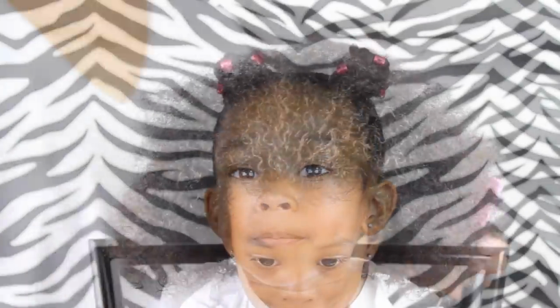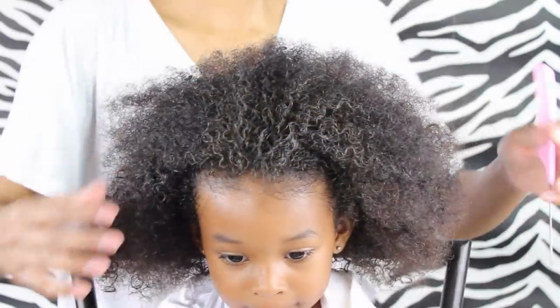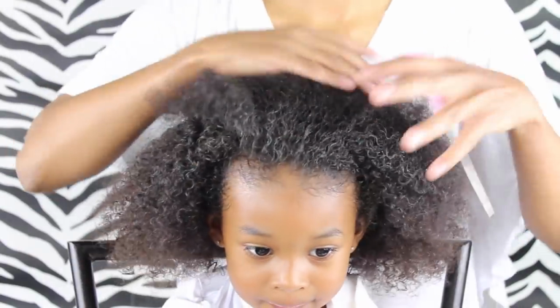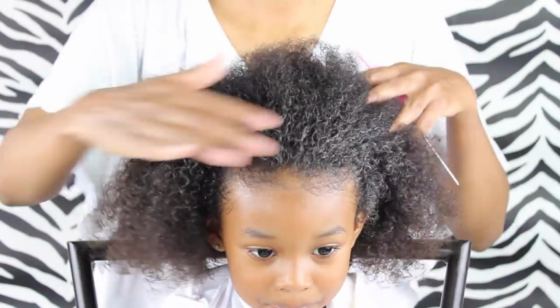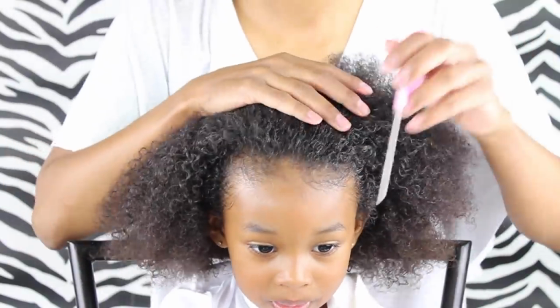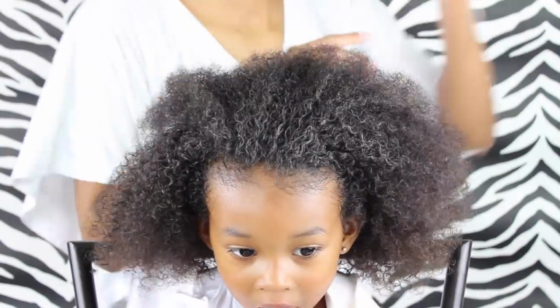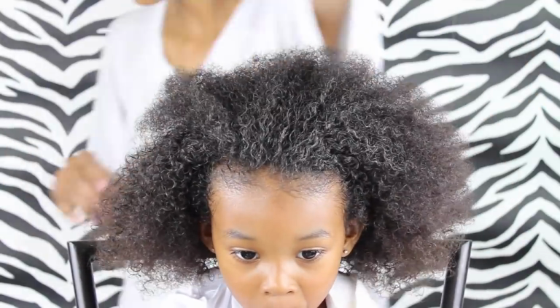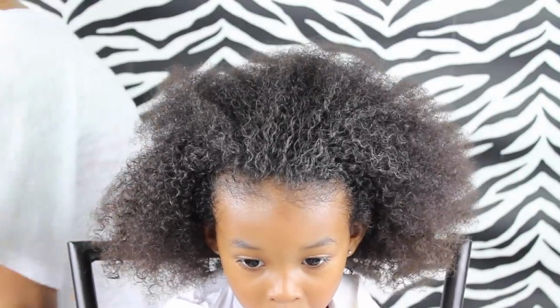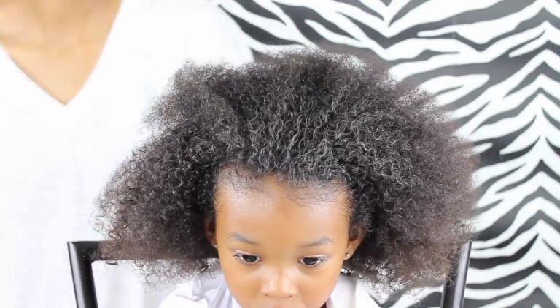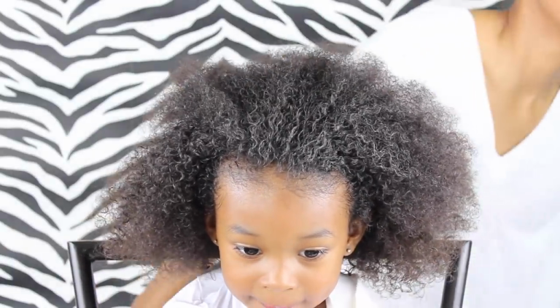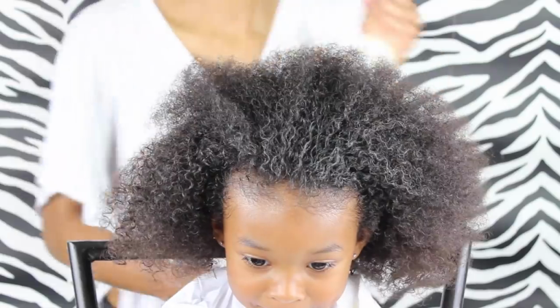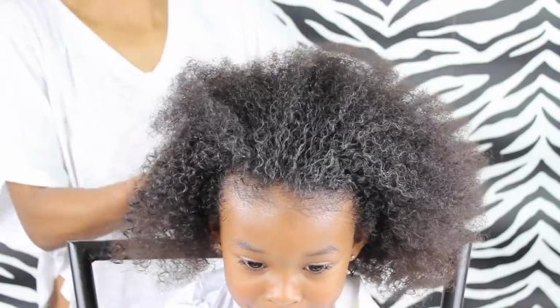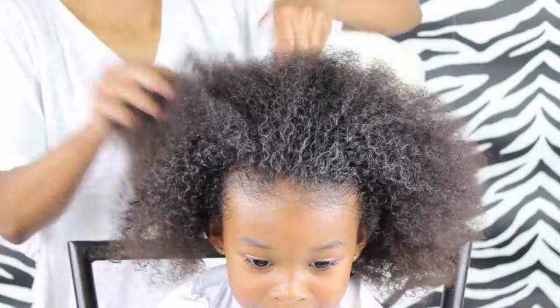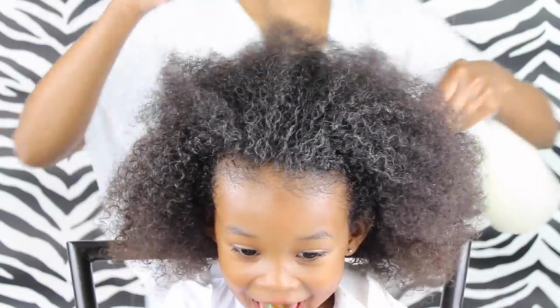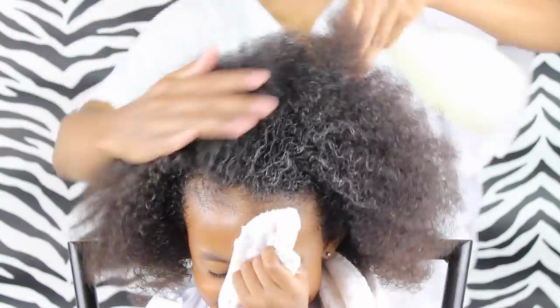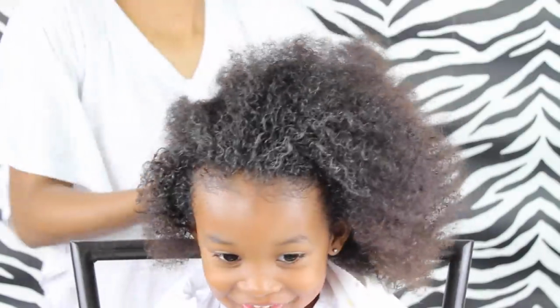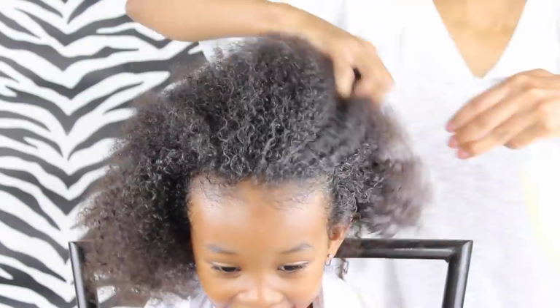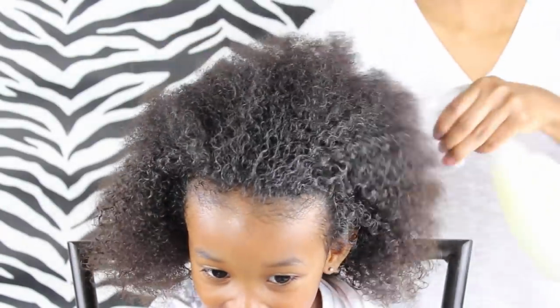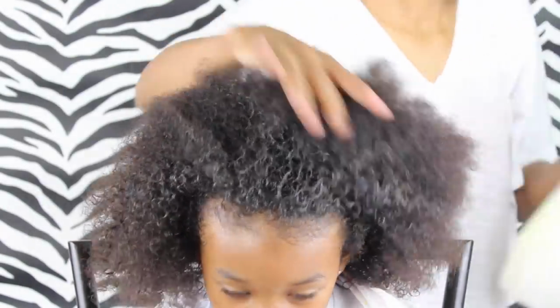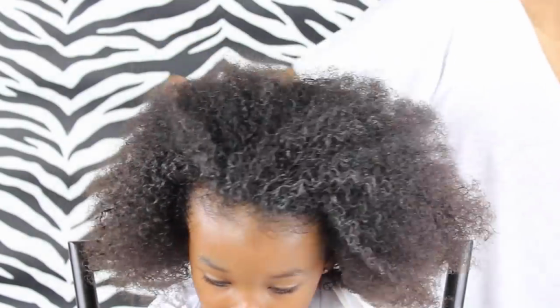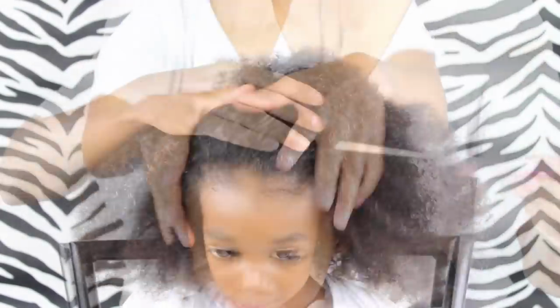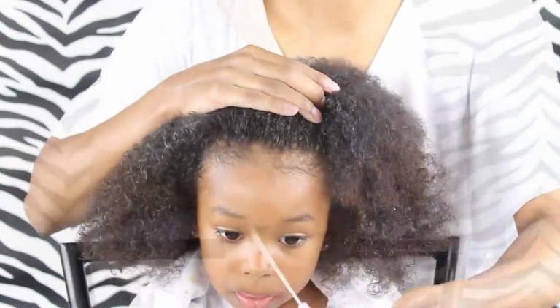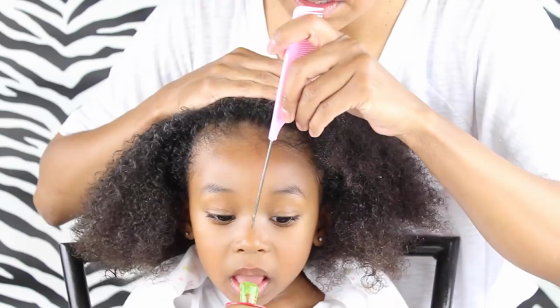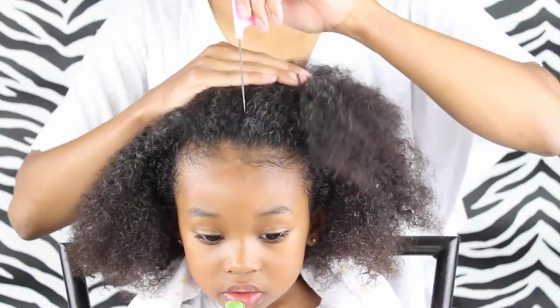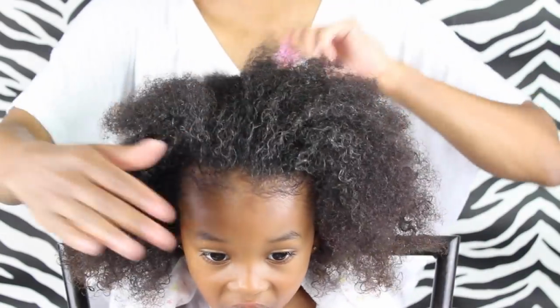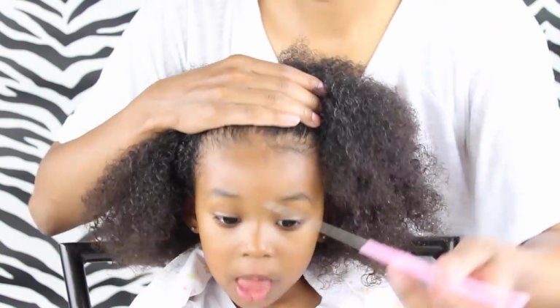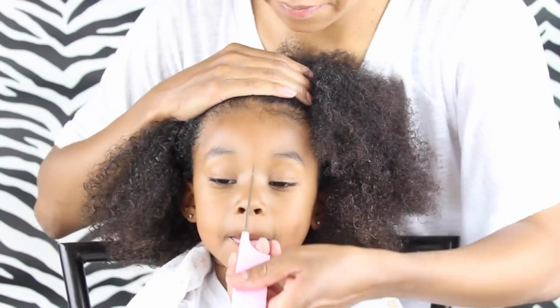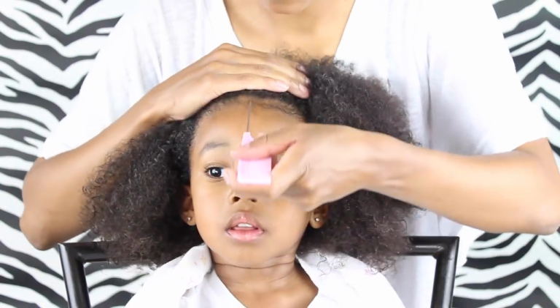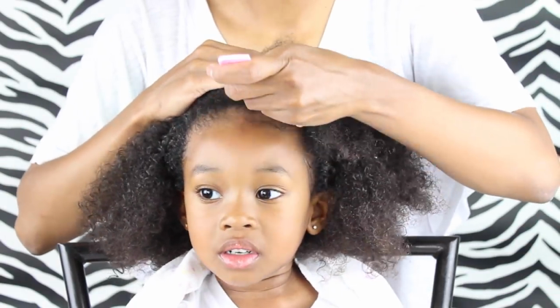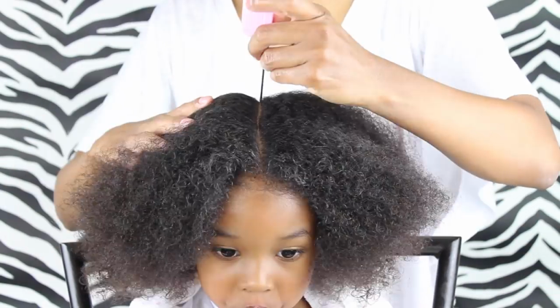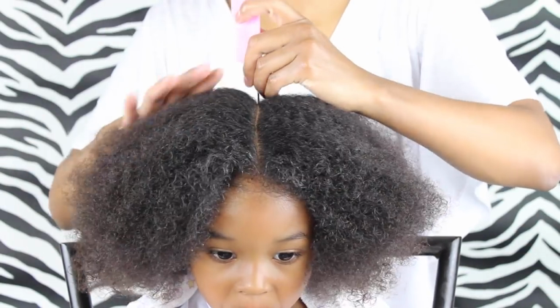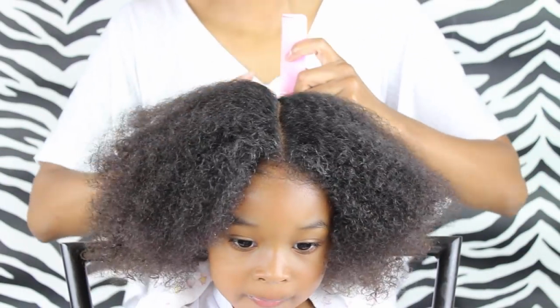Hey friends! So friends, we're doing a simple hairstyle today. To start off, I just grabbed my spray bottle and just sprayed her hair a little bit, and then we're going to split her hair in the middle. I'm just using the tip of her nose as my guide.